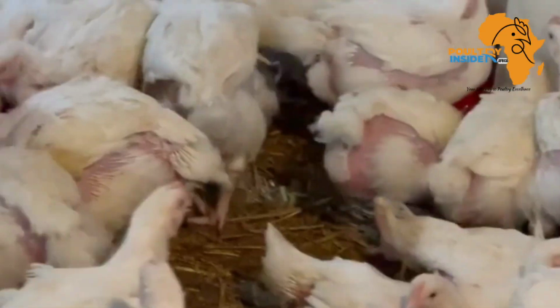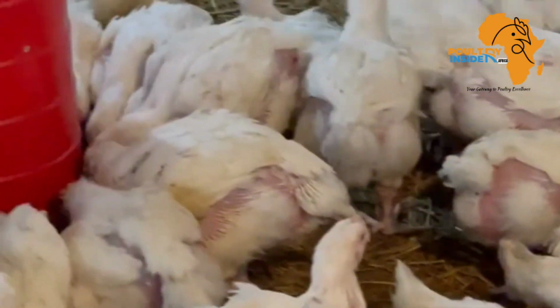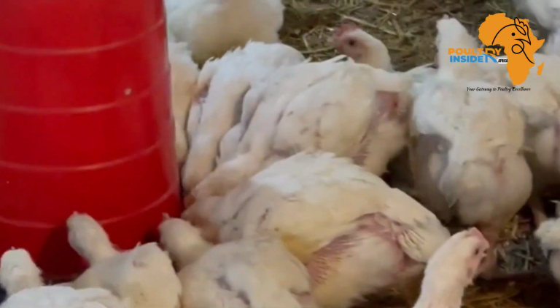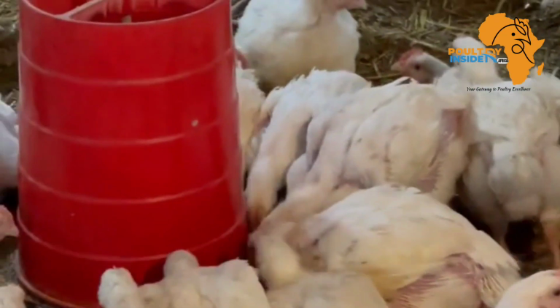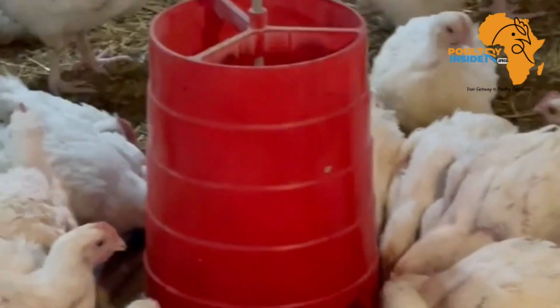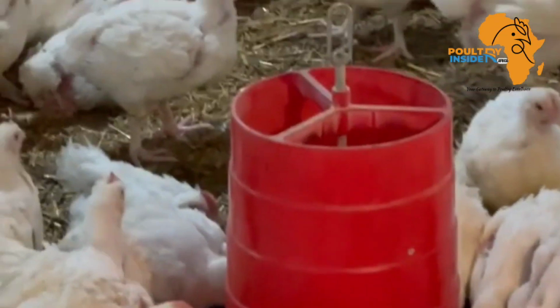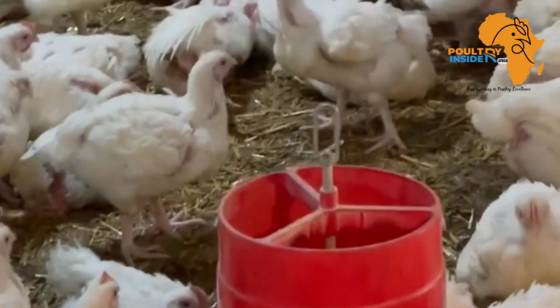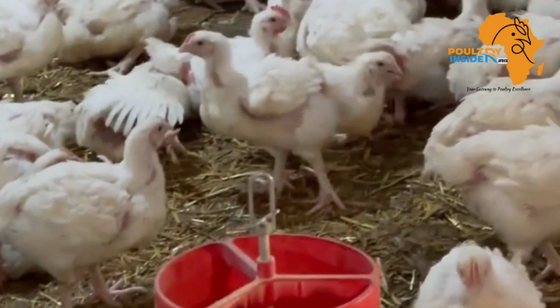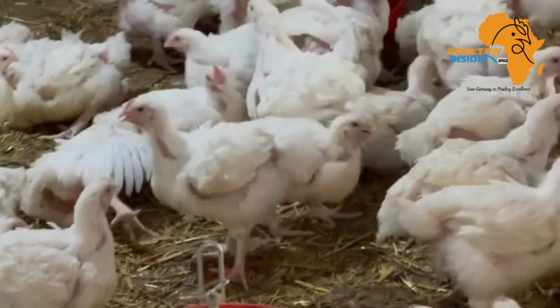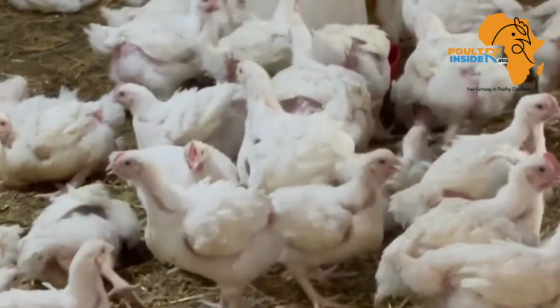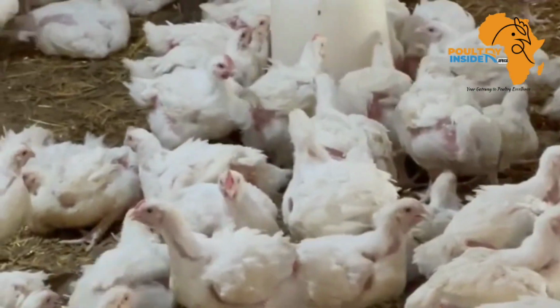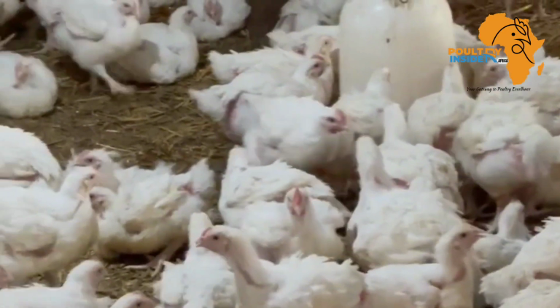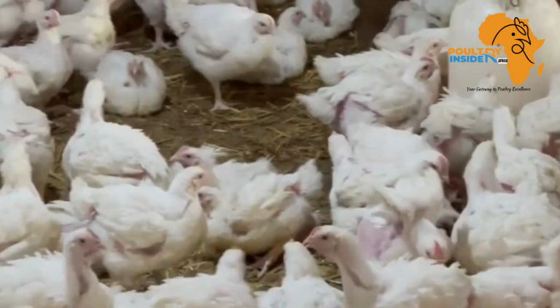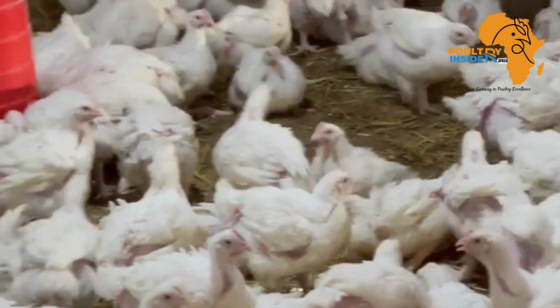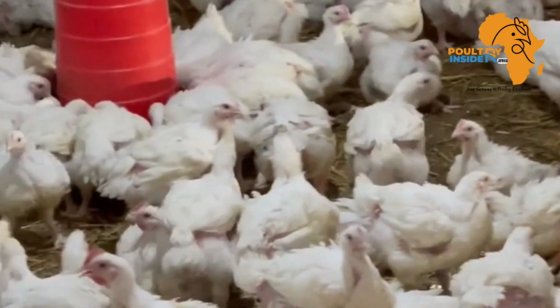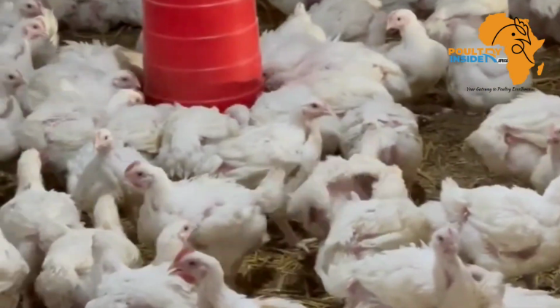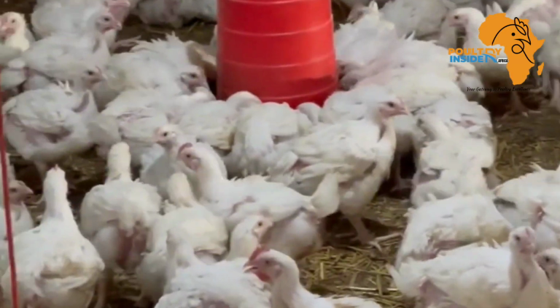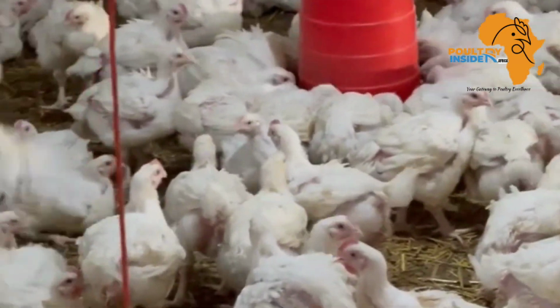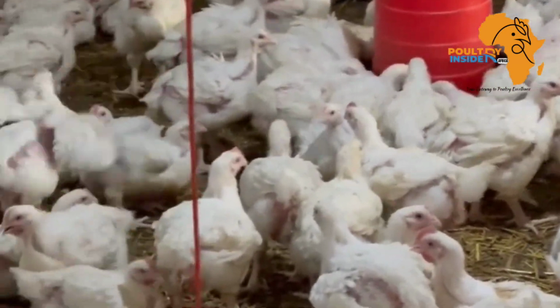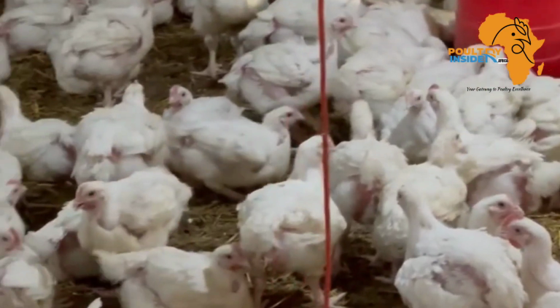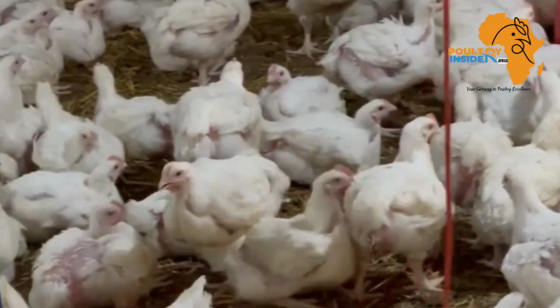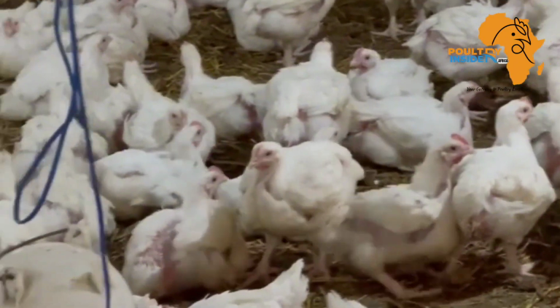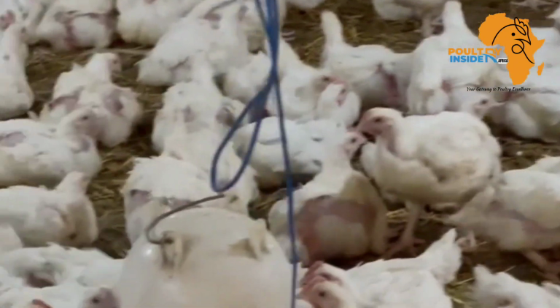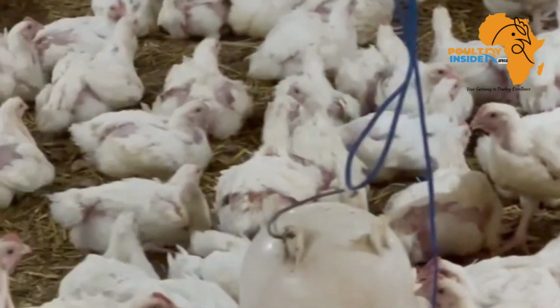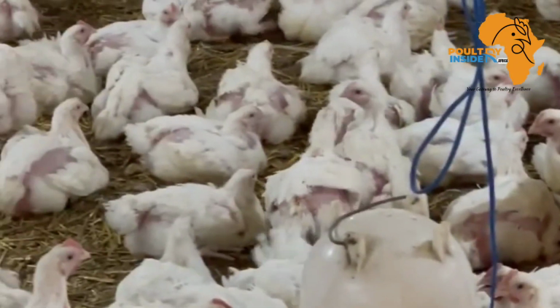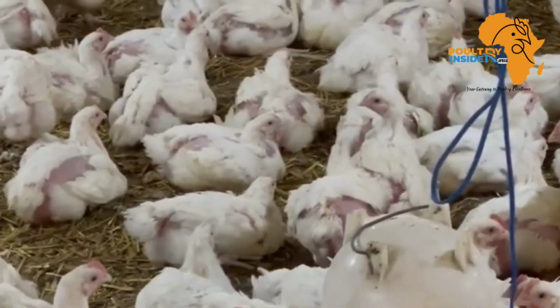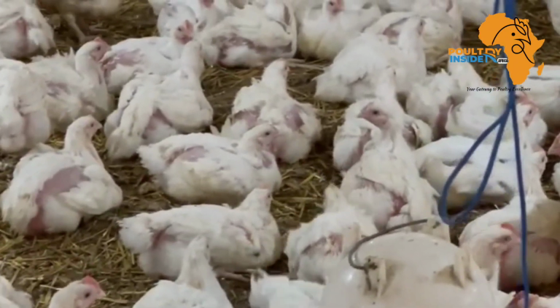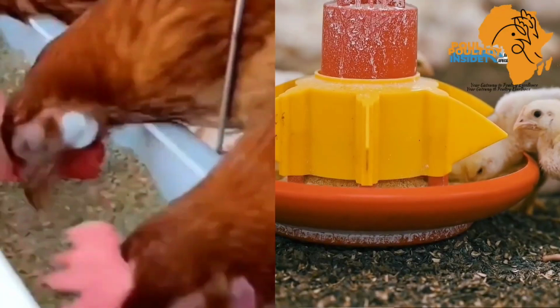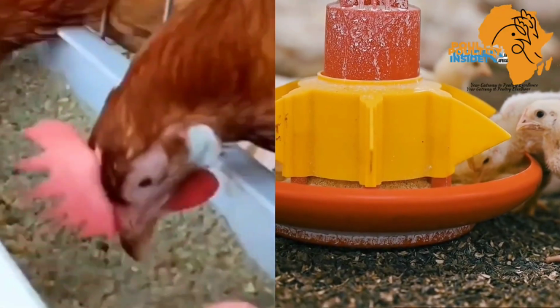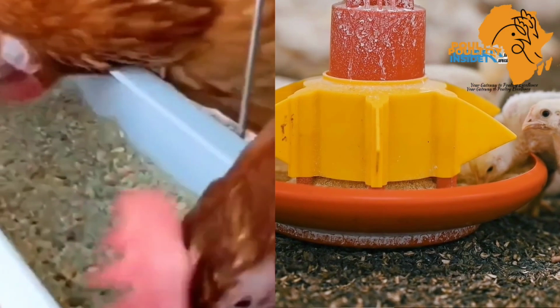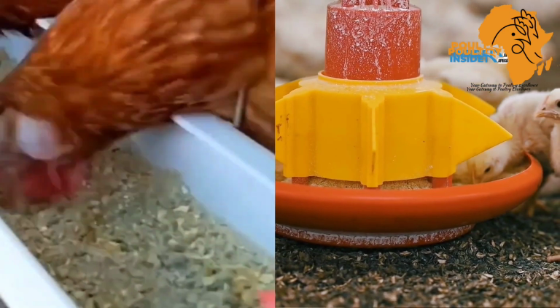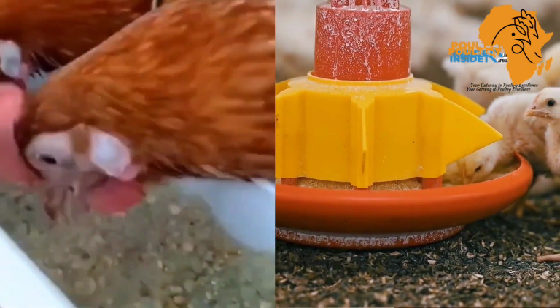In this video, I want to tell you how to modify the chicken feed and environment so that you can be able to easily boost their feed intake for faster growth and production.